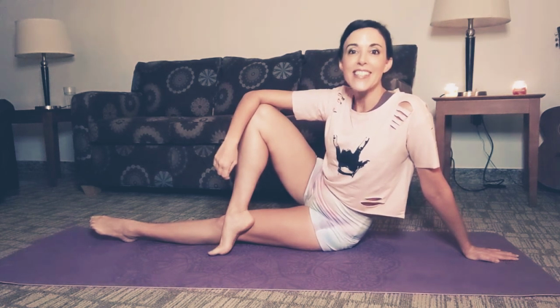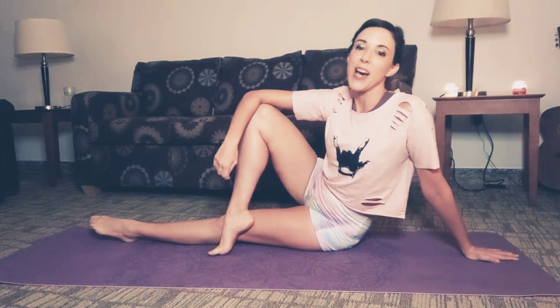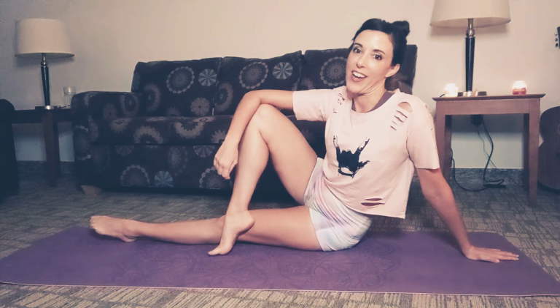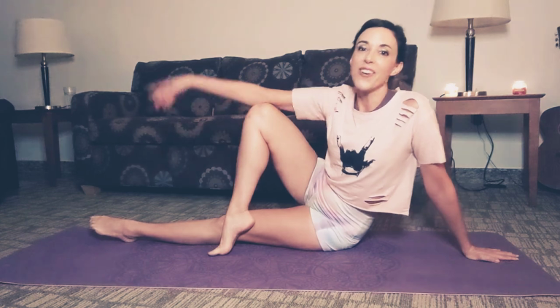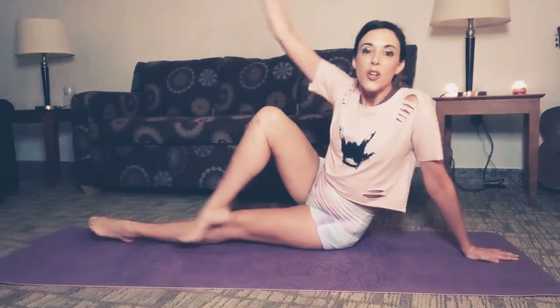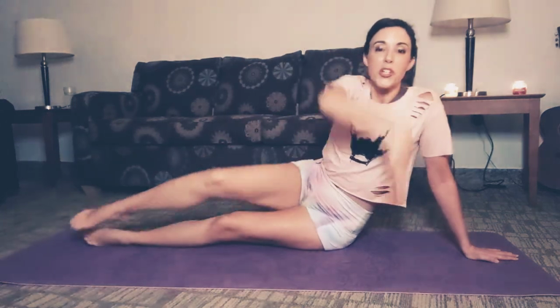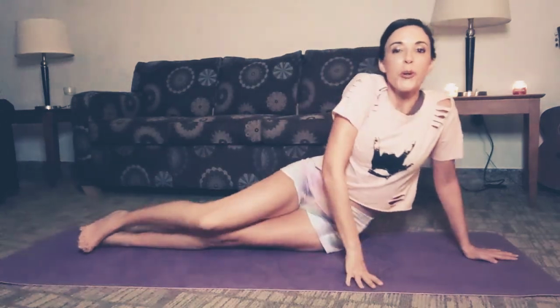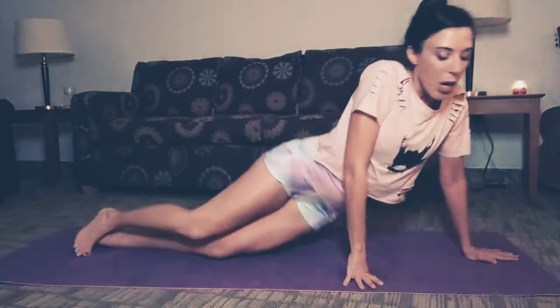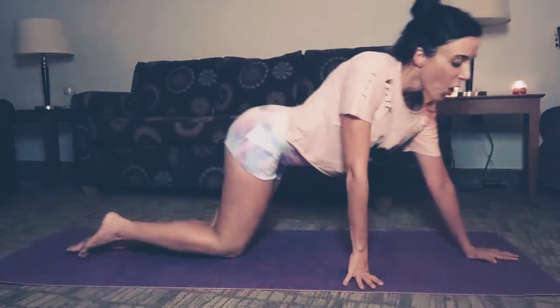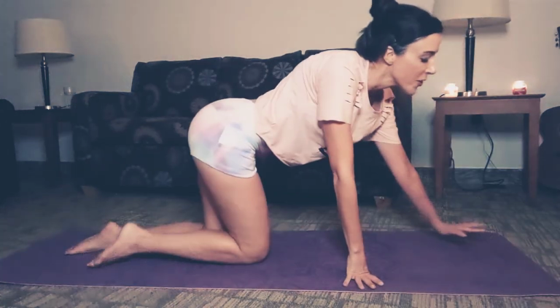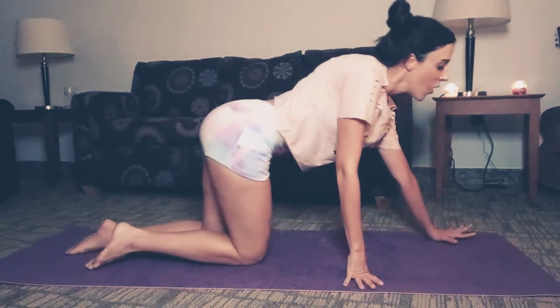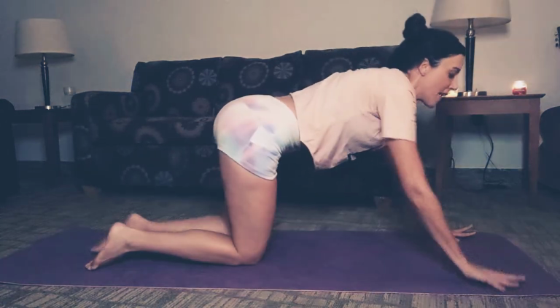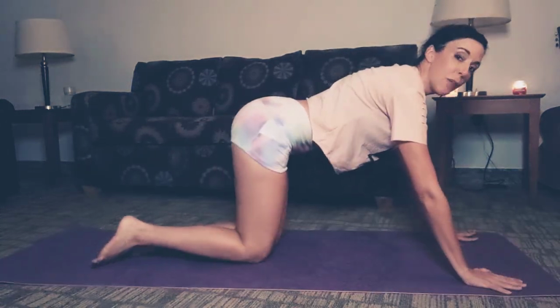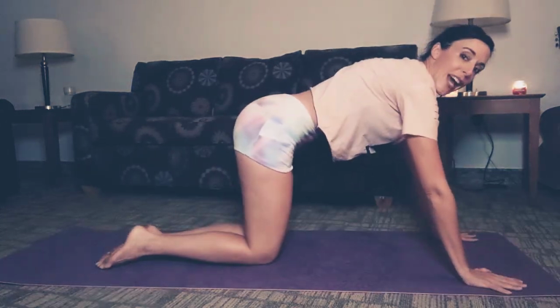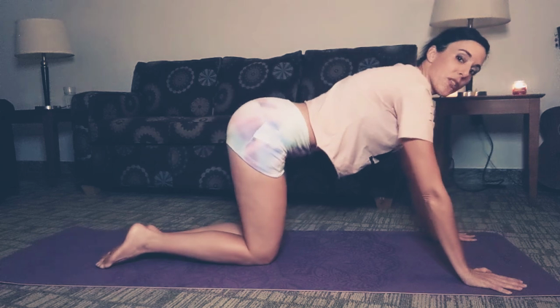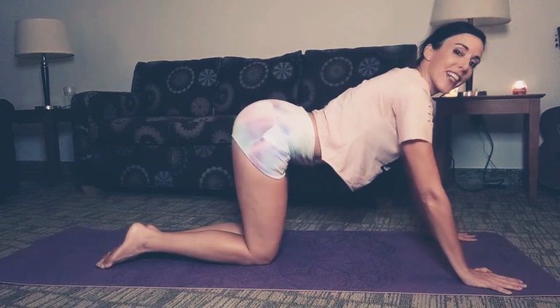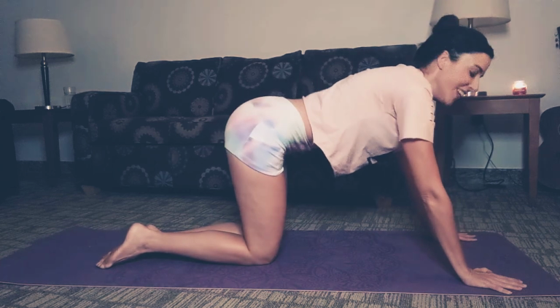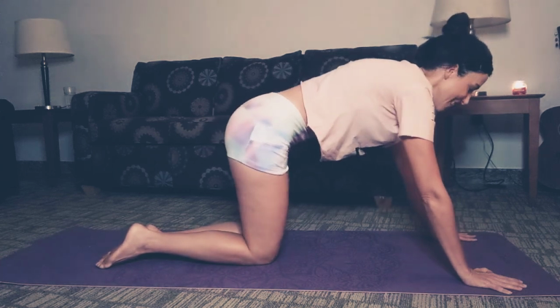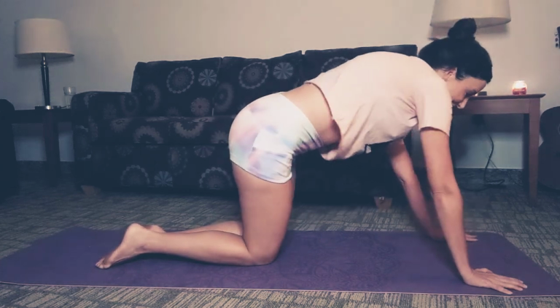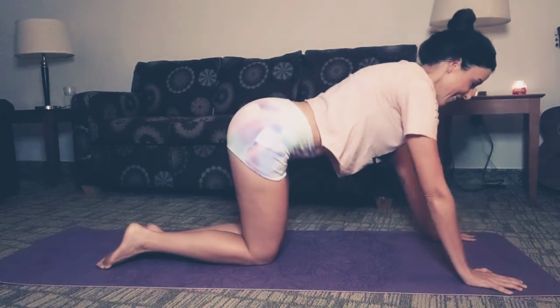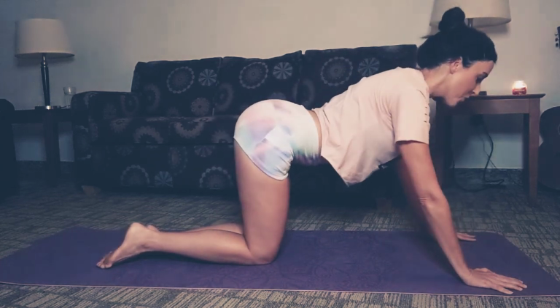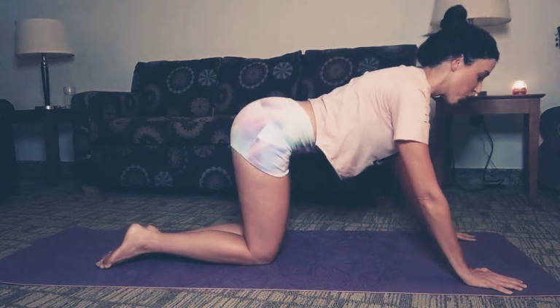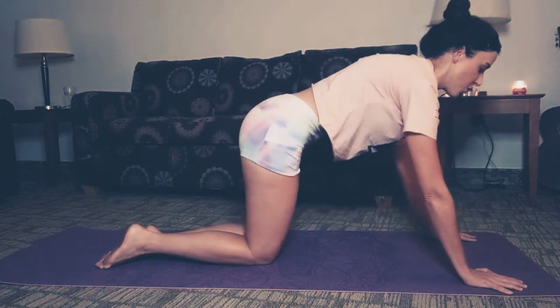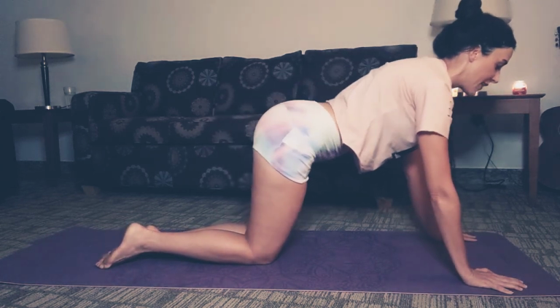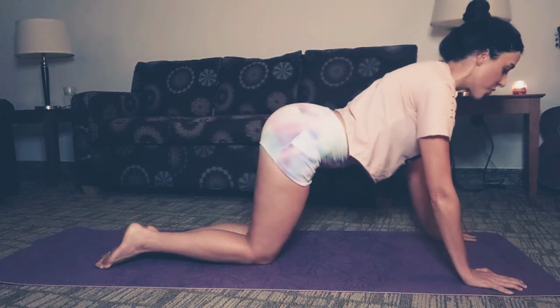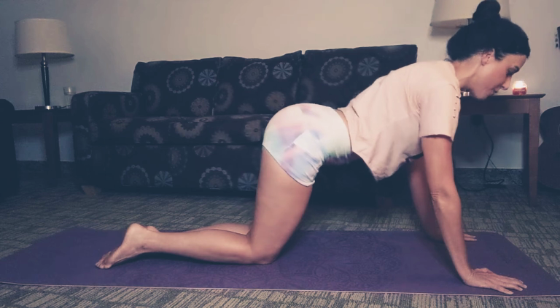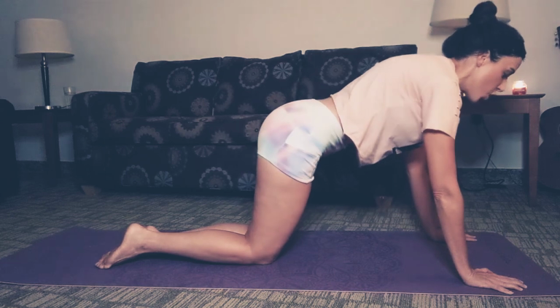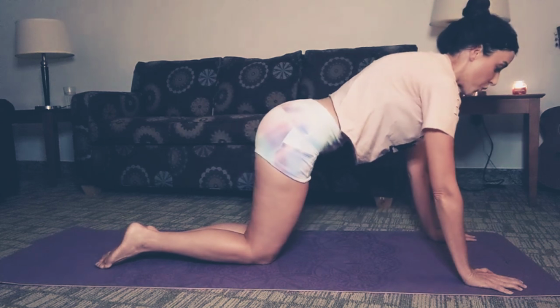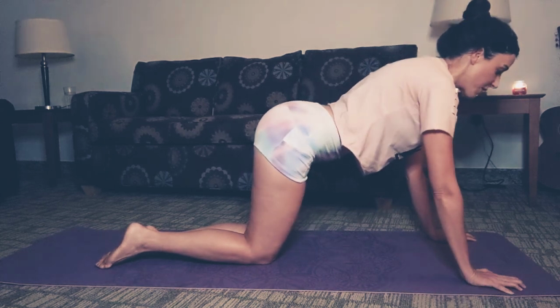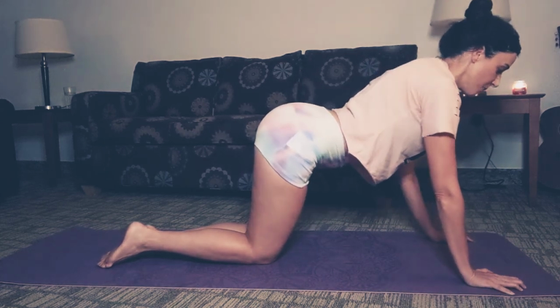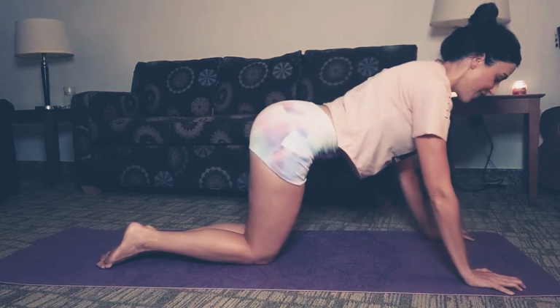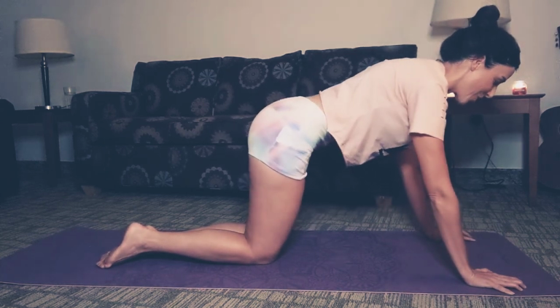Let's get to that workout now. Turn around and come down onto your knees on the mat. Take a couple of cat-cows here. Make sure those wrists are directly under your shoulders.